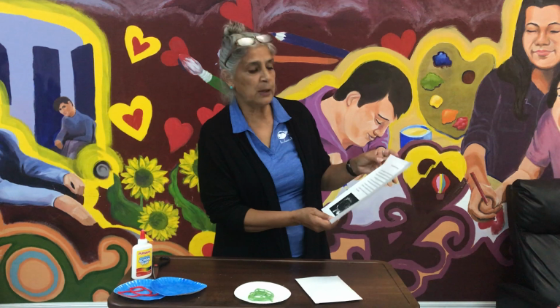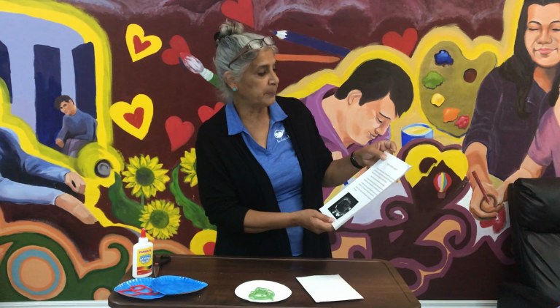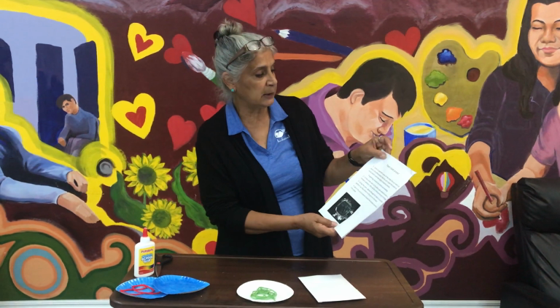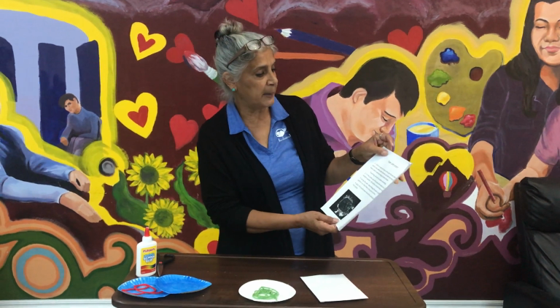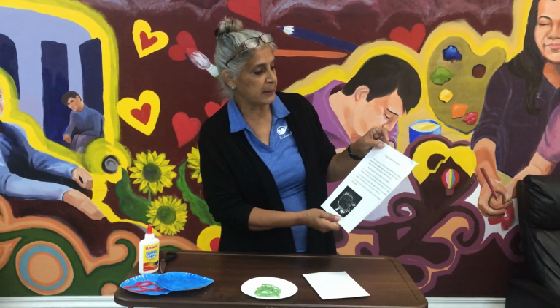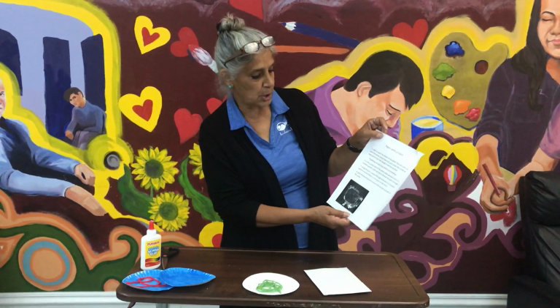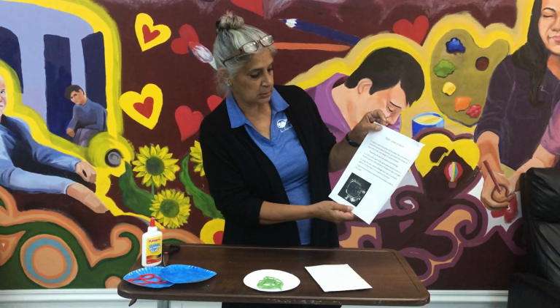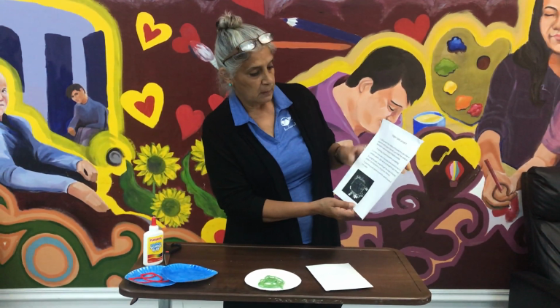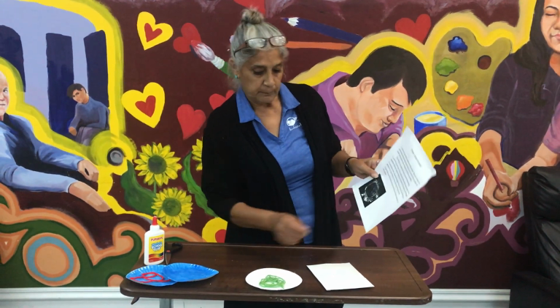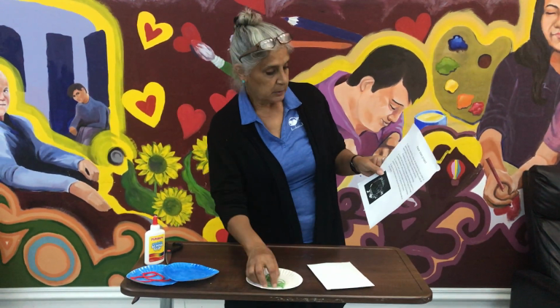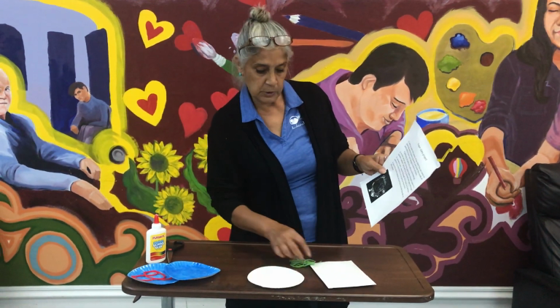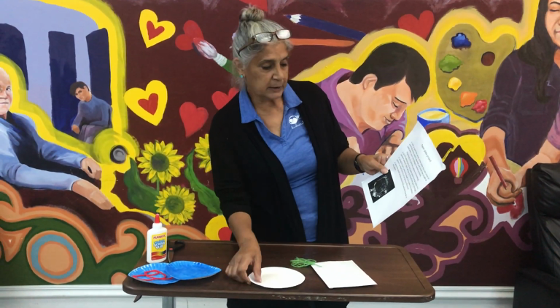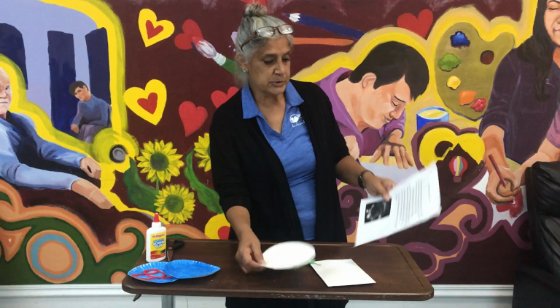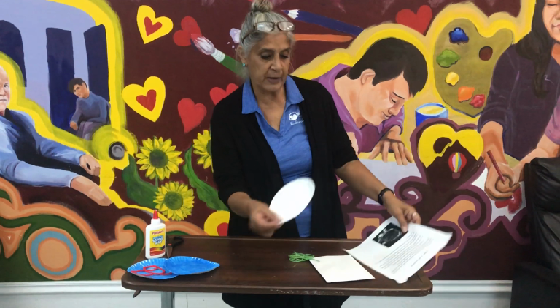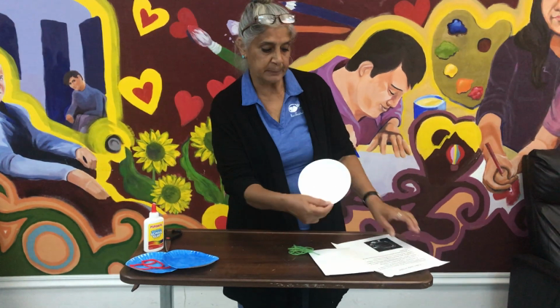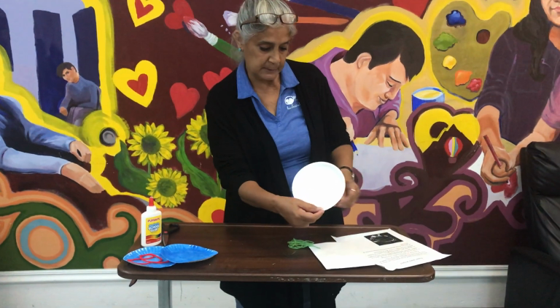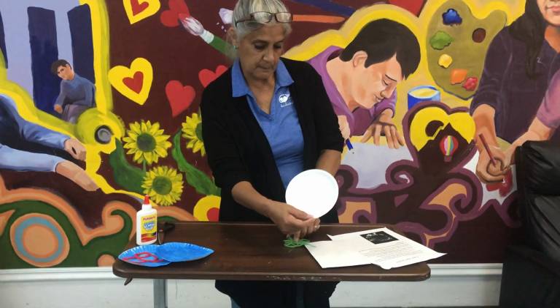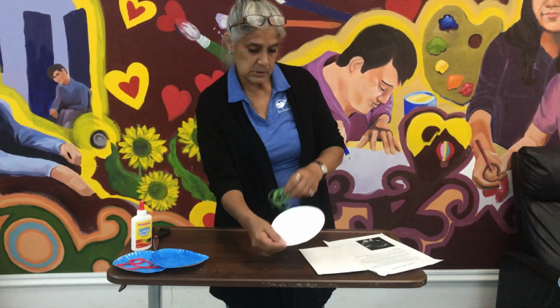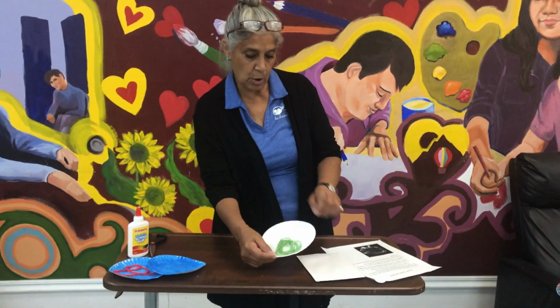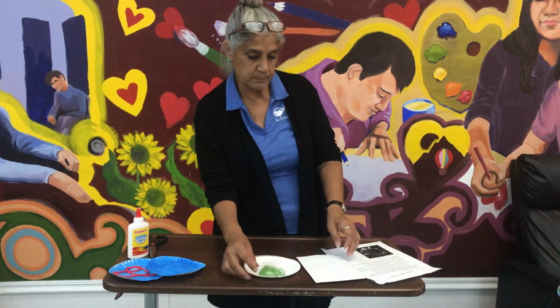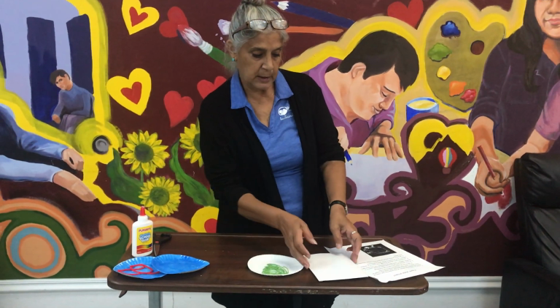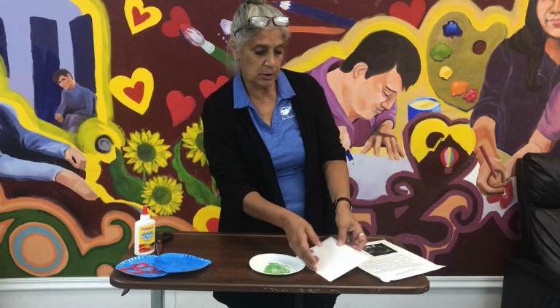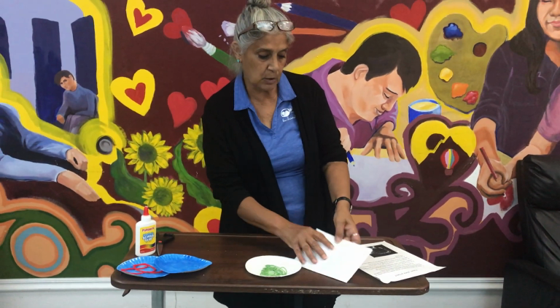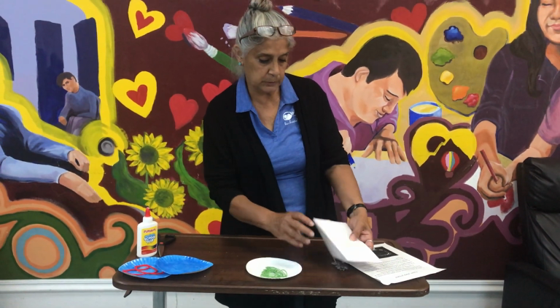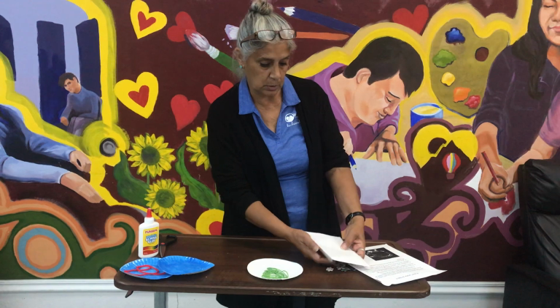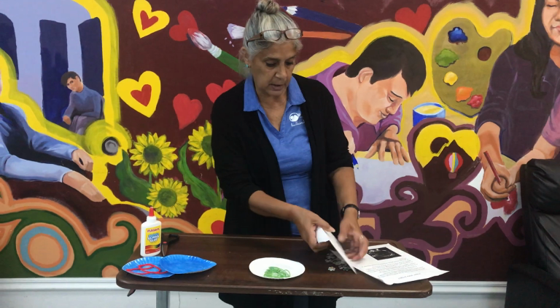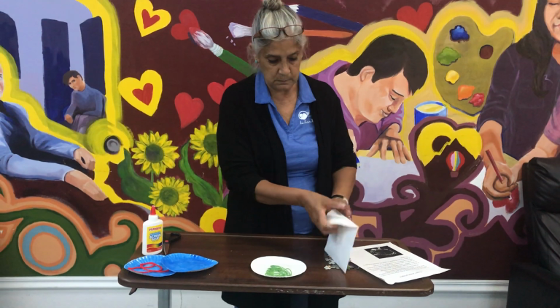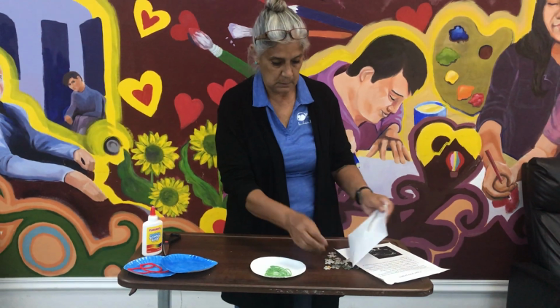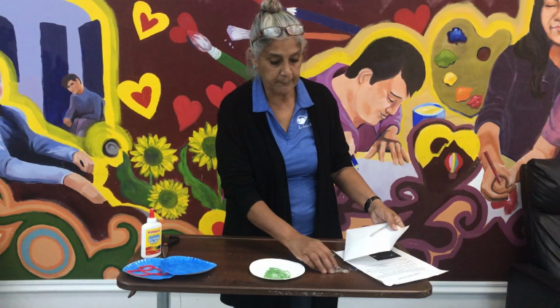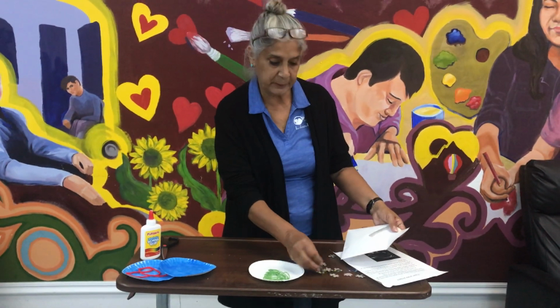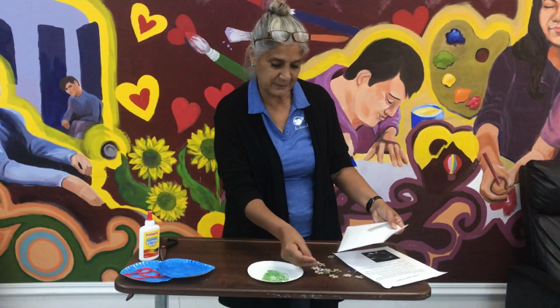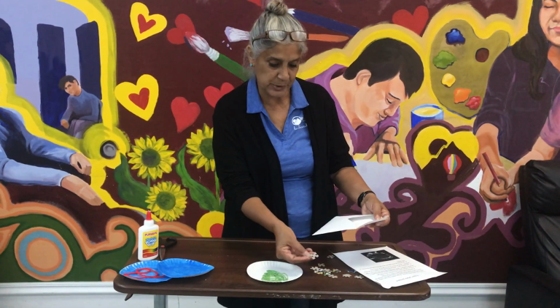Today we're going to be making a paper plate project. In your package you'll find a plate, some yarn, and in your envelope you'll find some puzzle pieces of course.